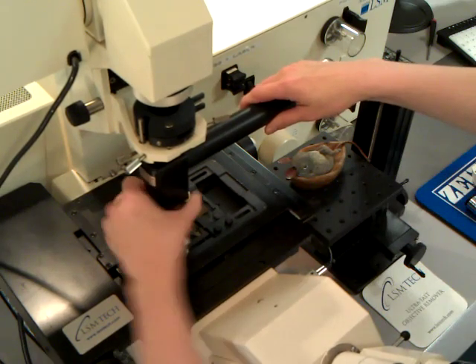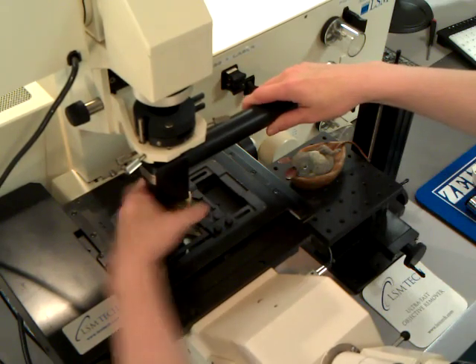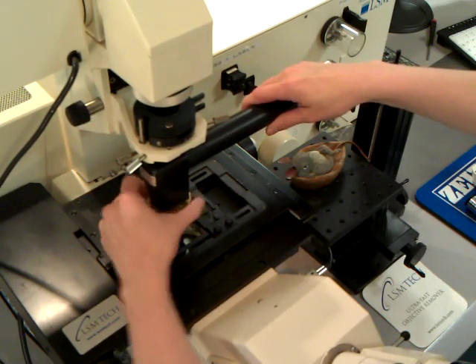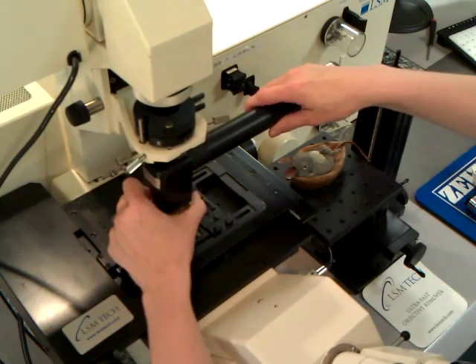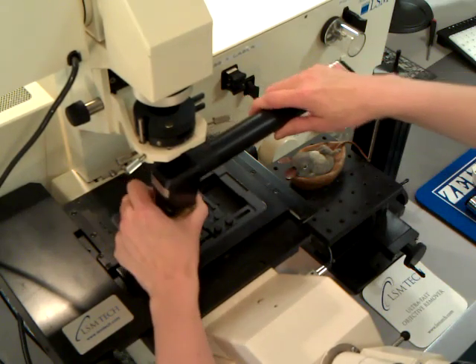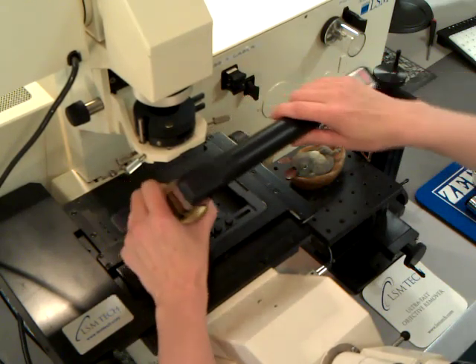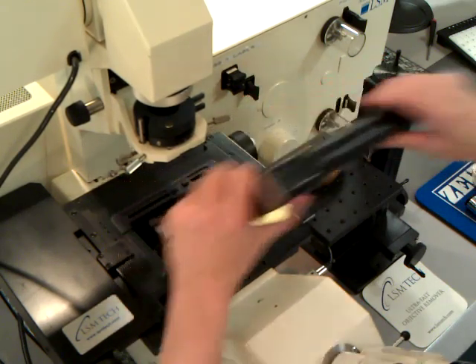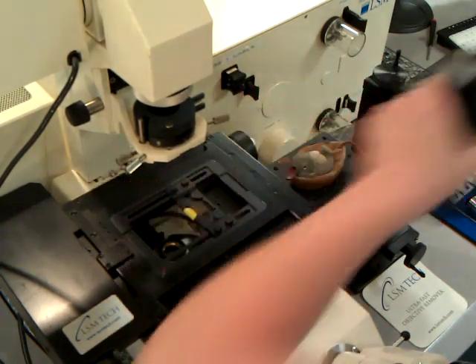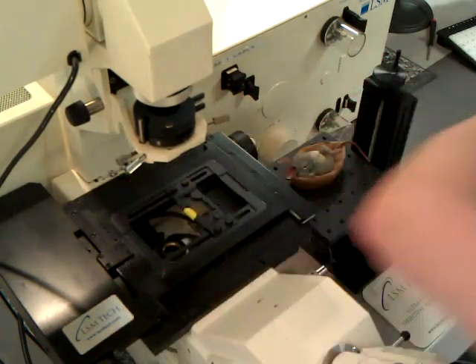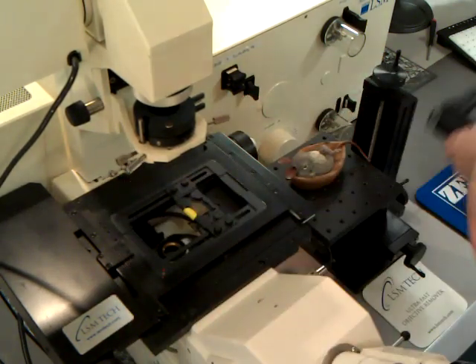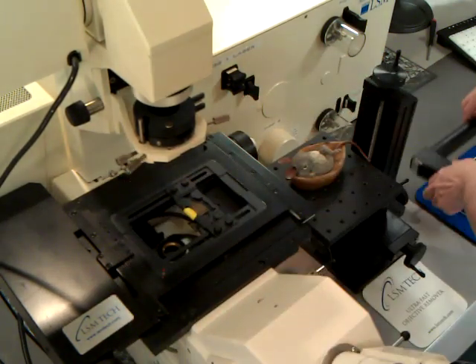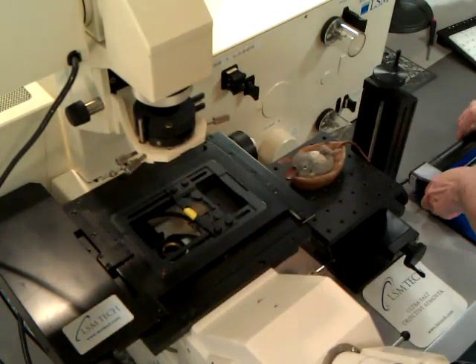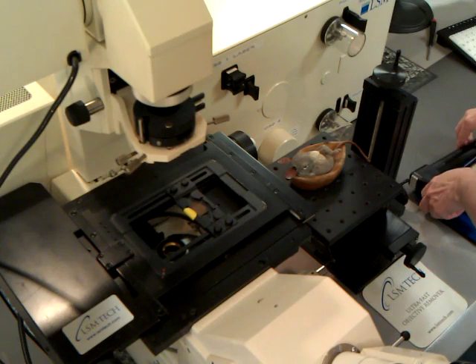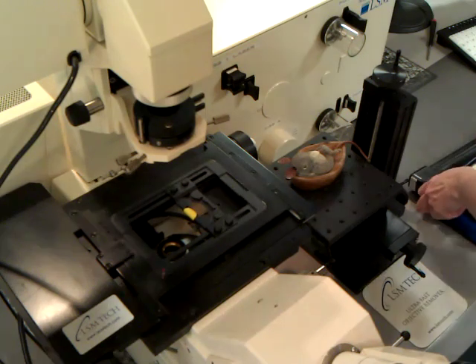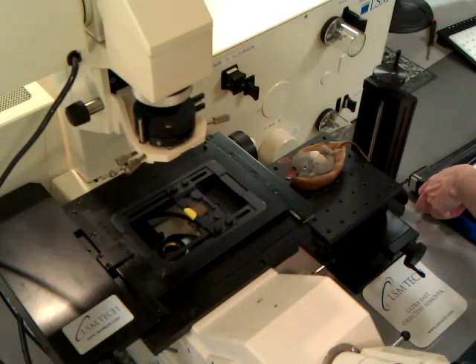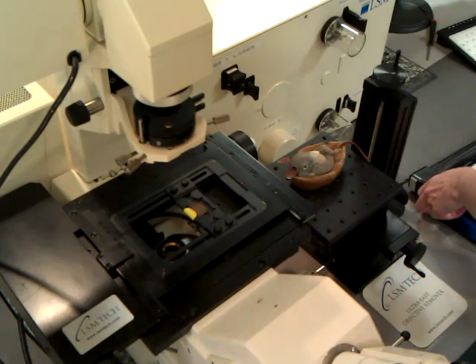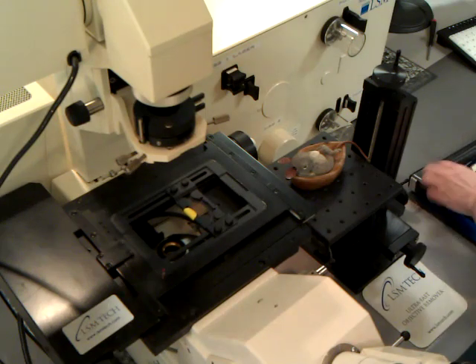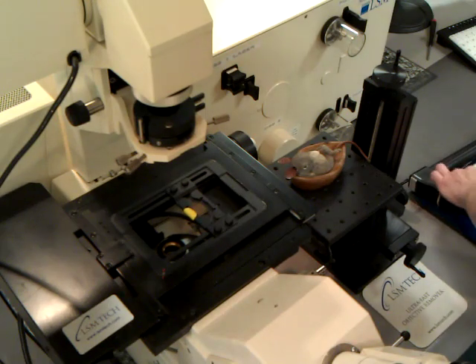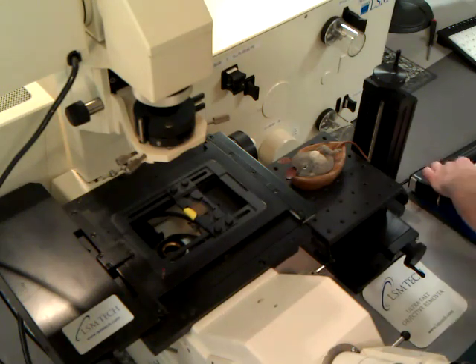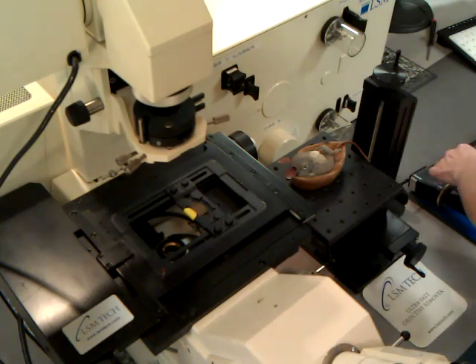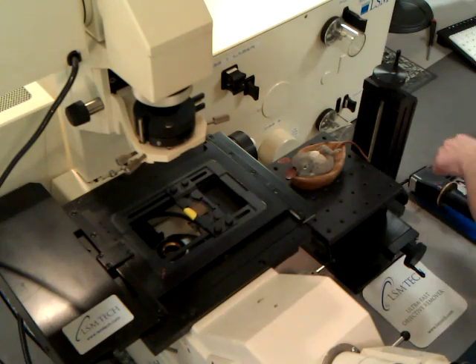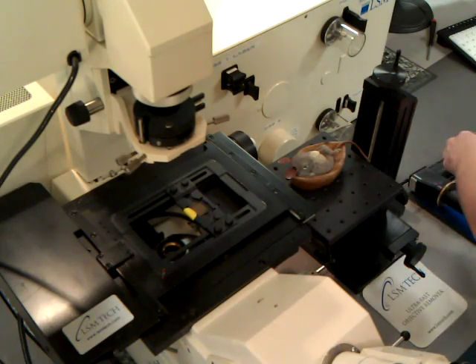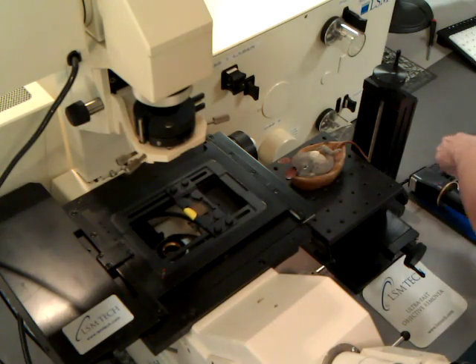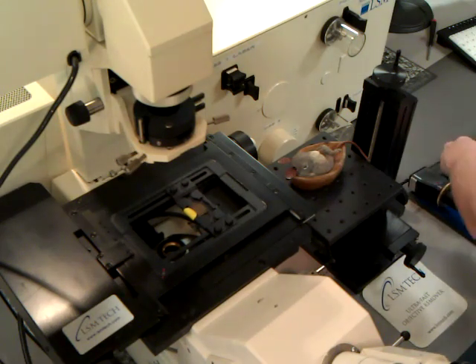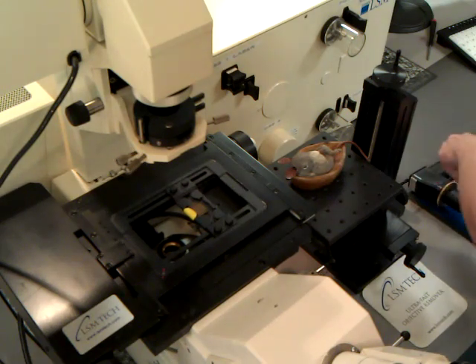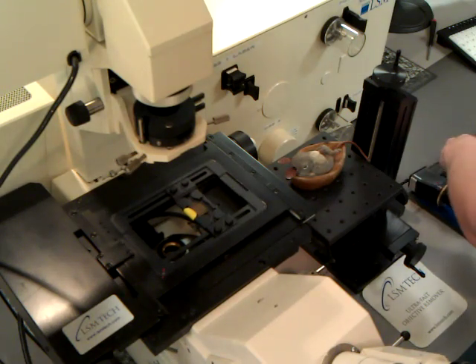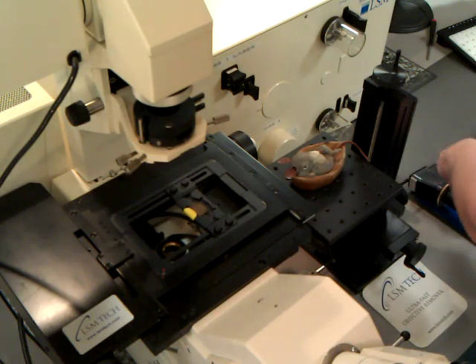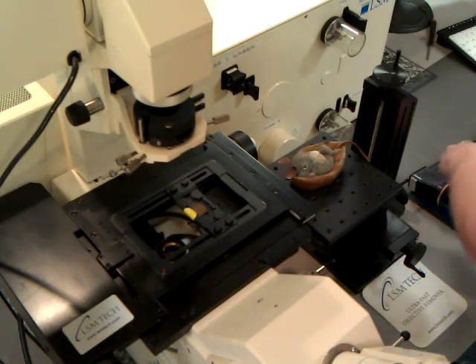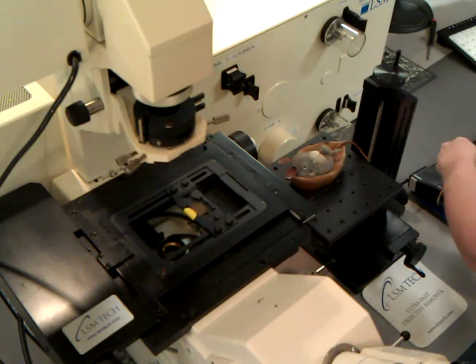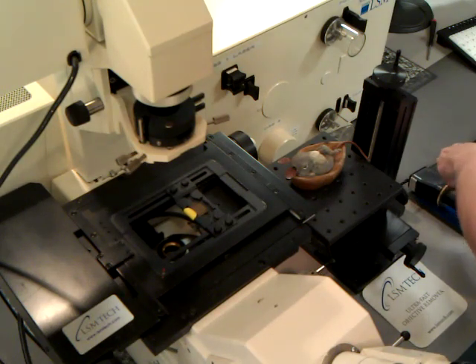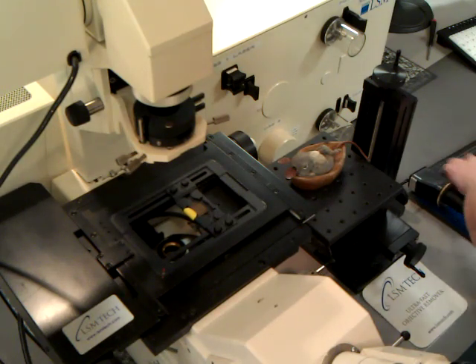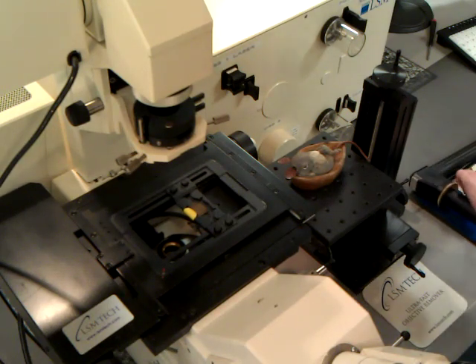The objective inverter performs excellently with any infinity corrected microscope, including either inverted or upright microscopes.